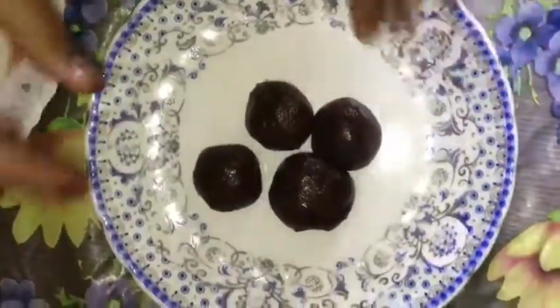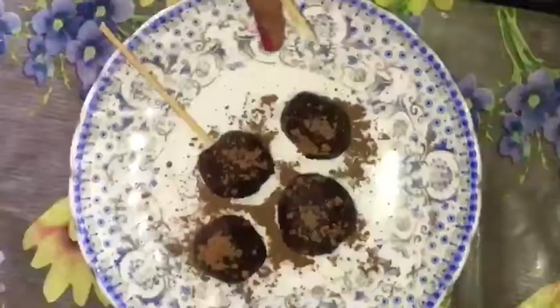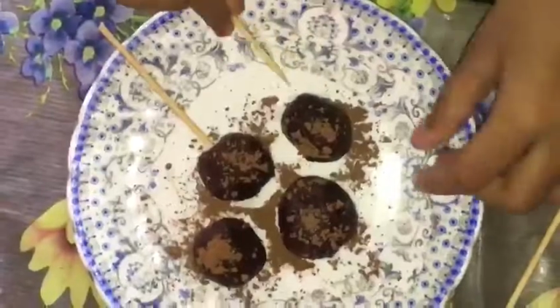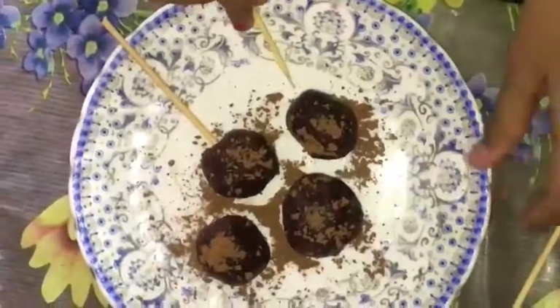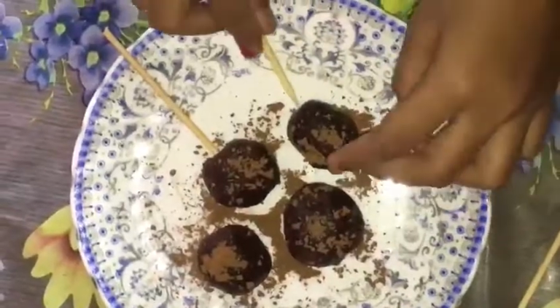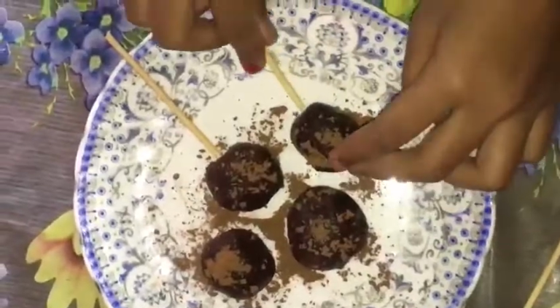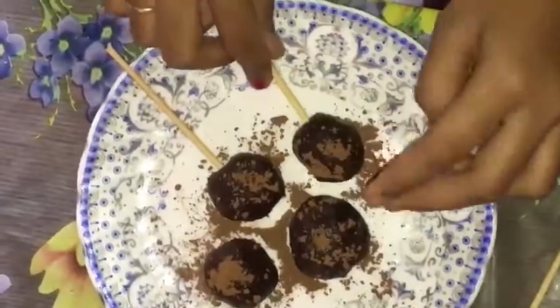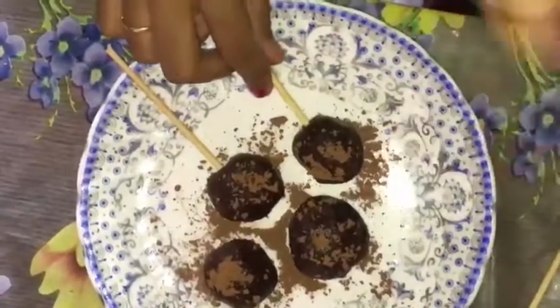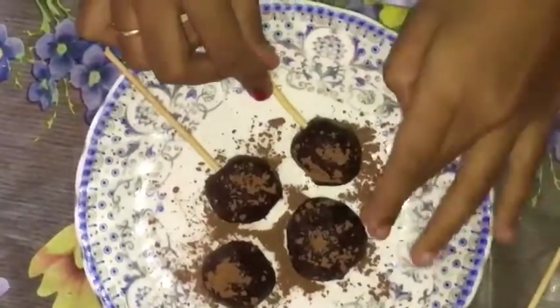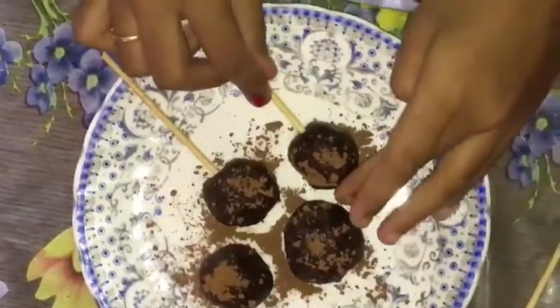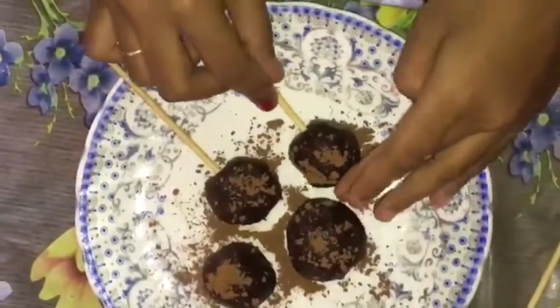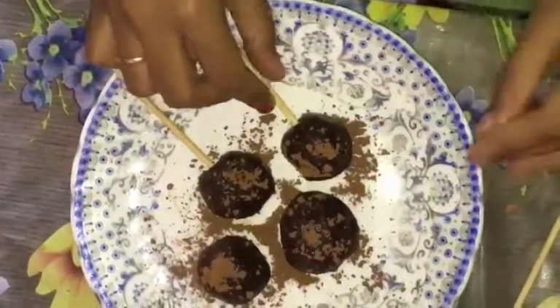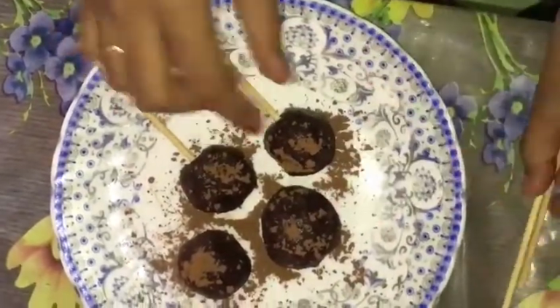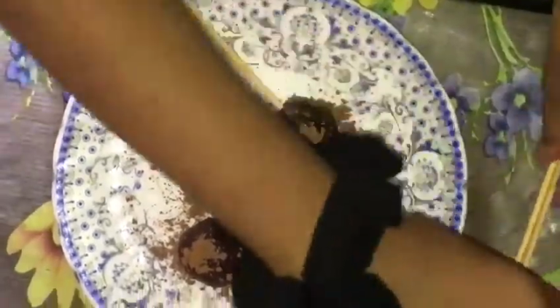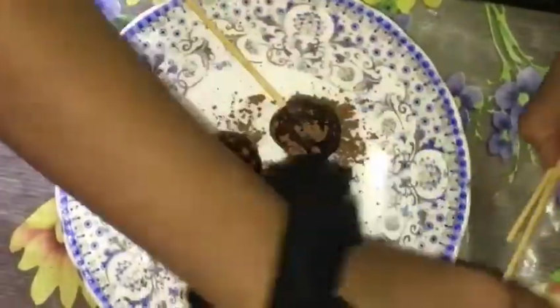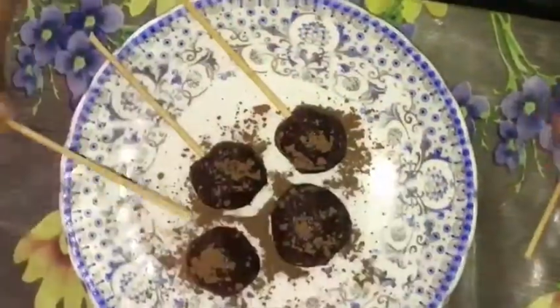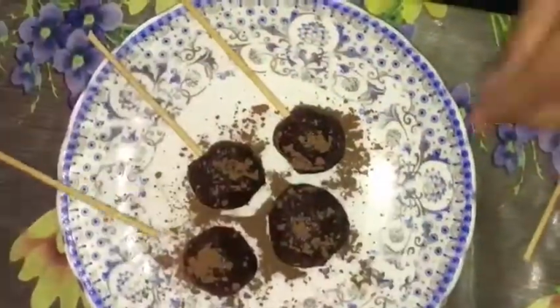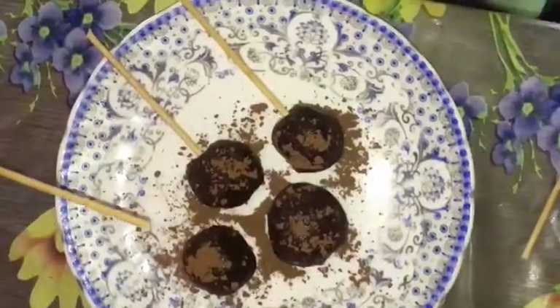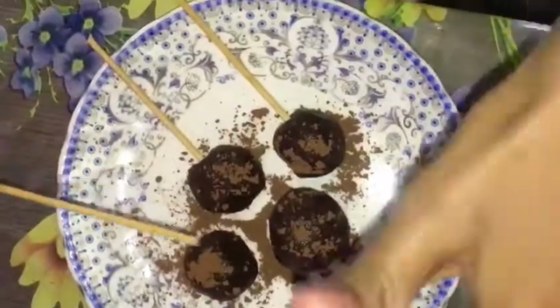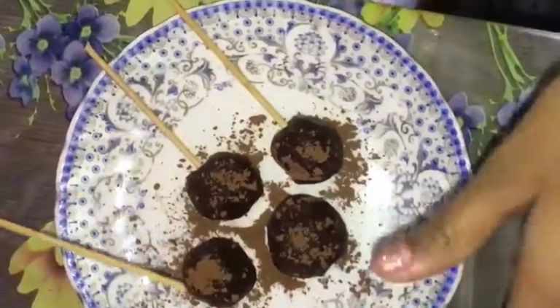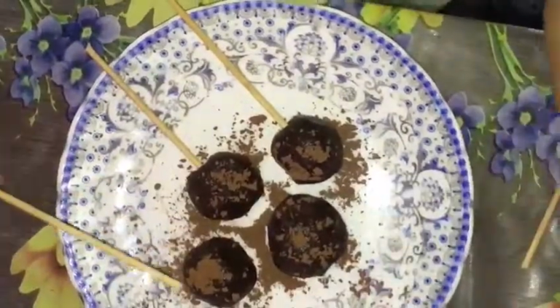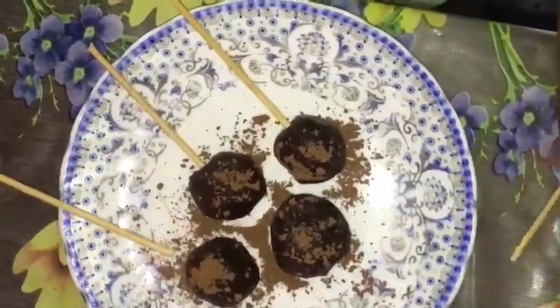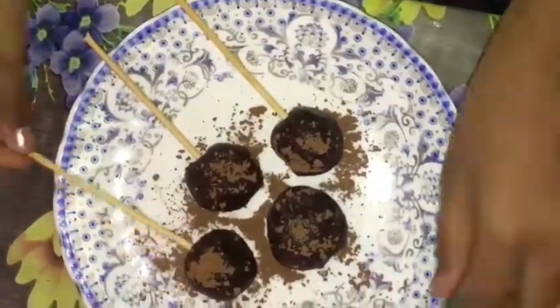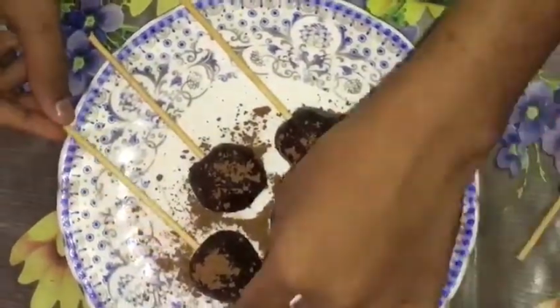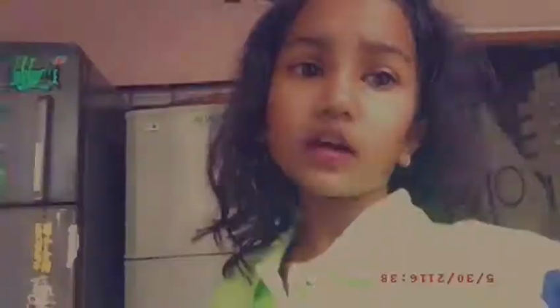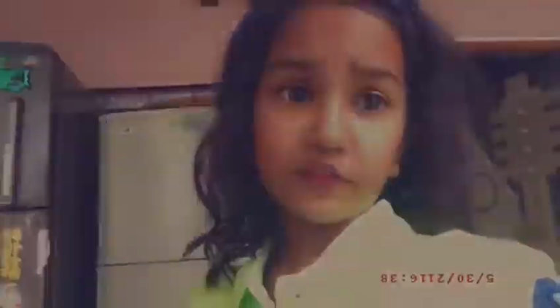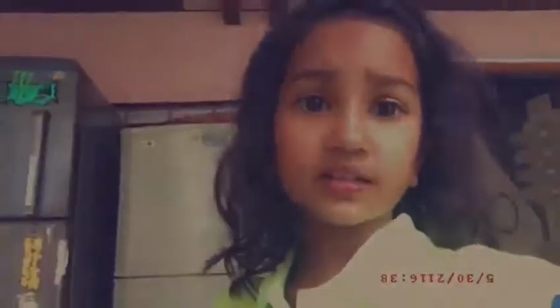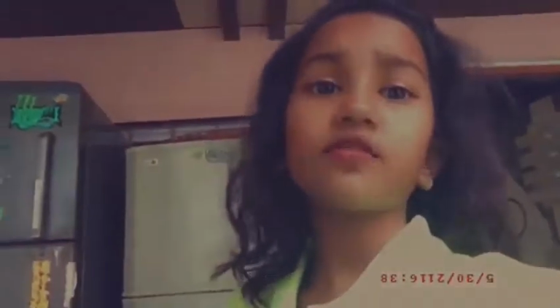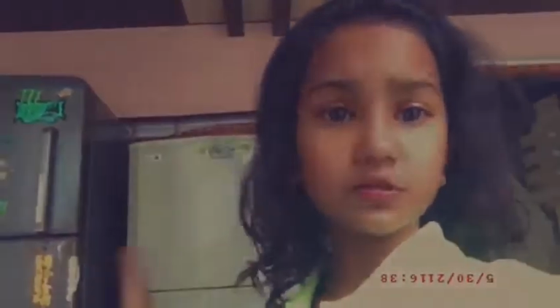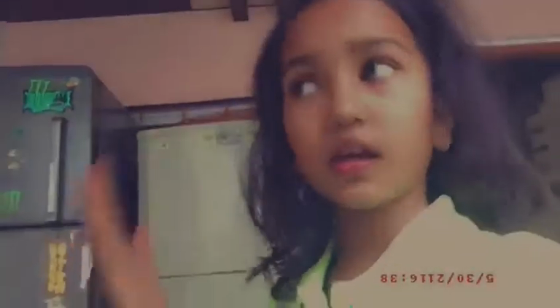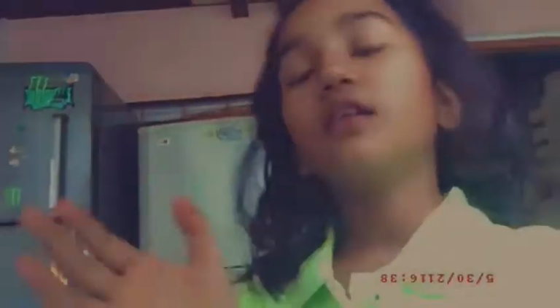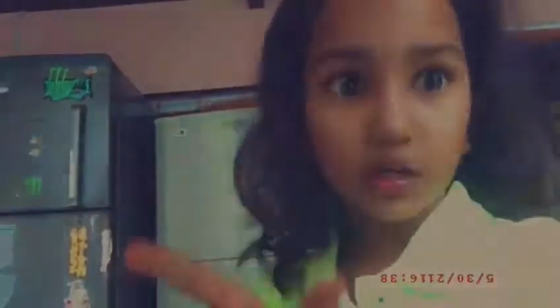Now we have to add sticks and add them to the freezer for about 10 to 15 minutes. Then we have to add chocolate balls.